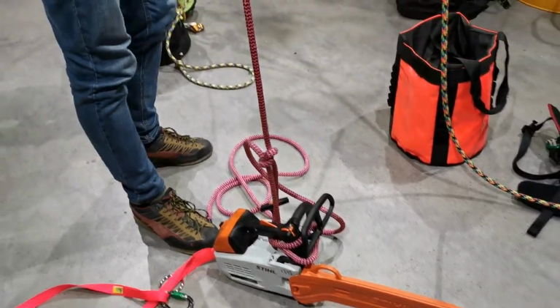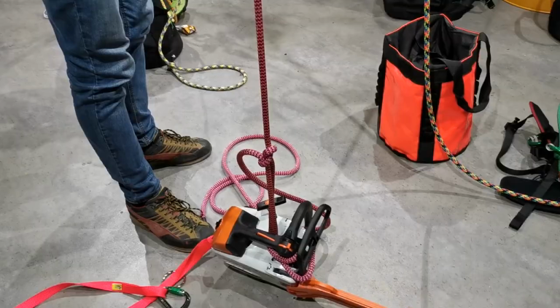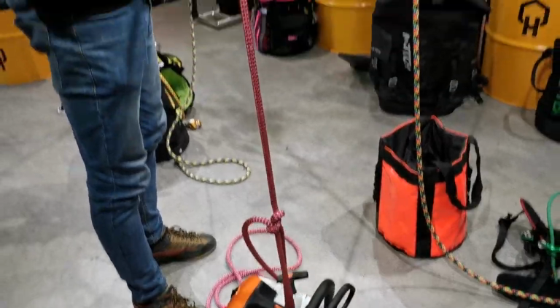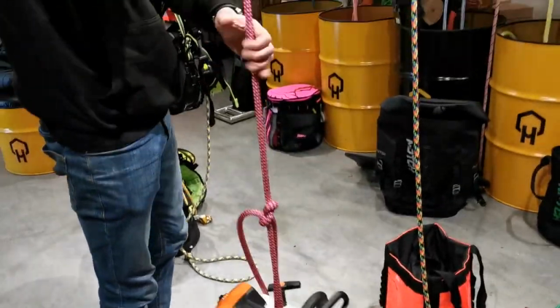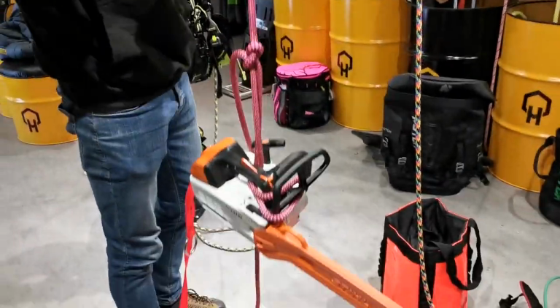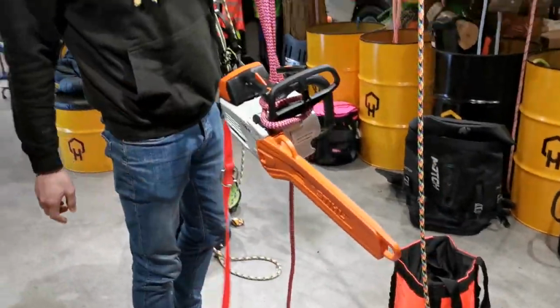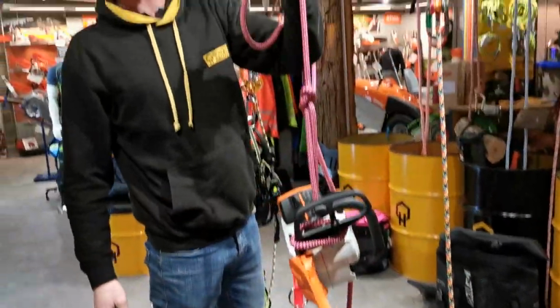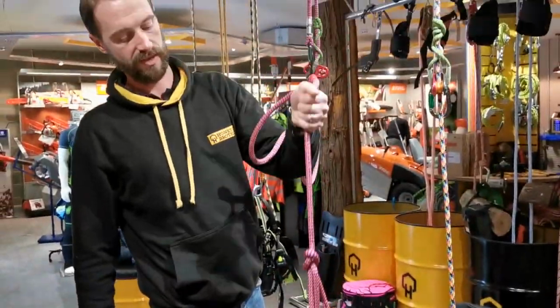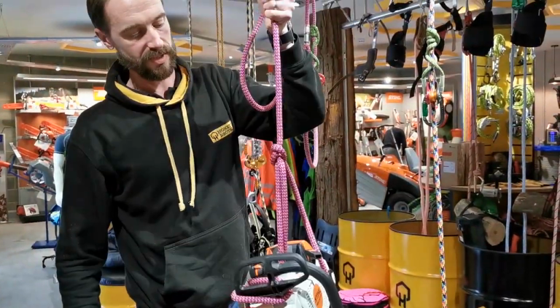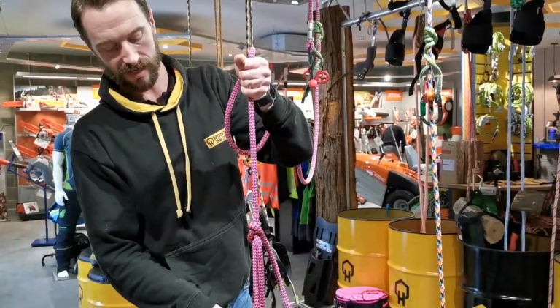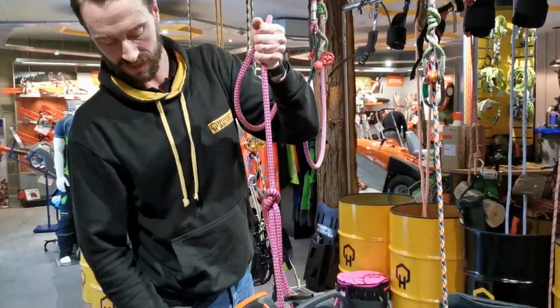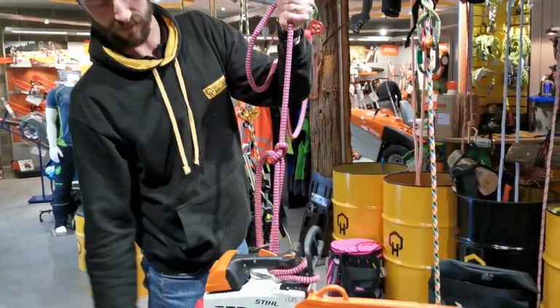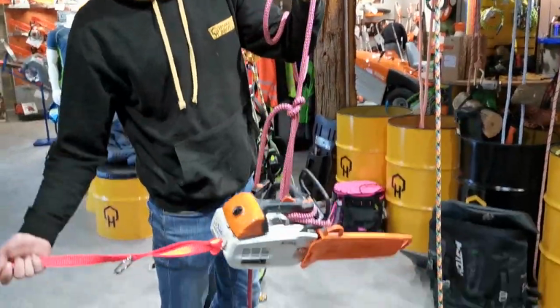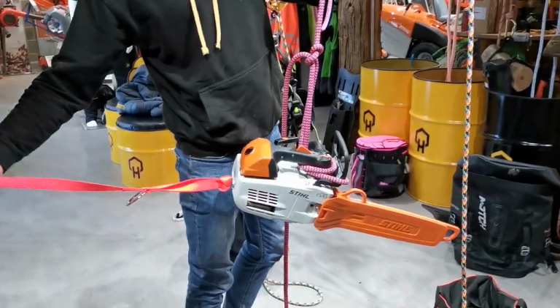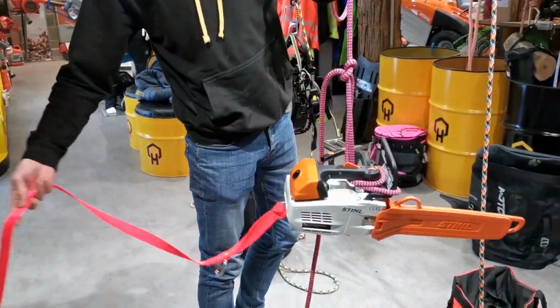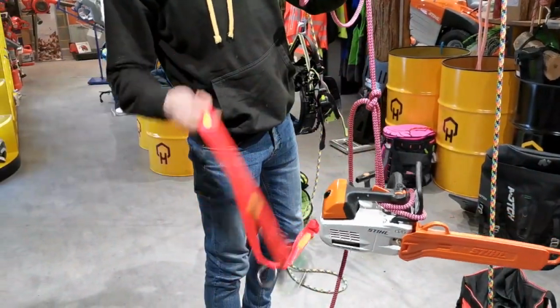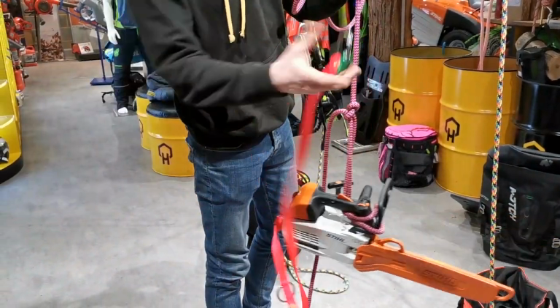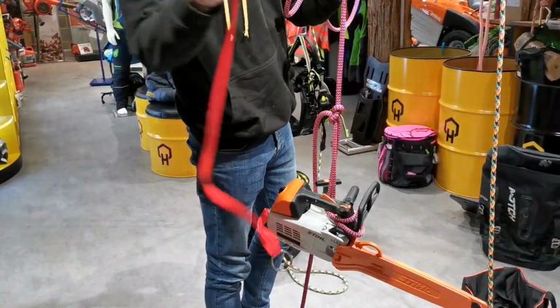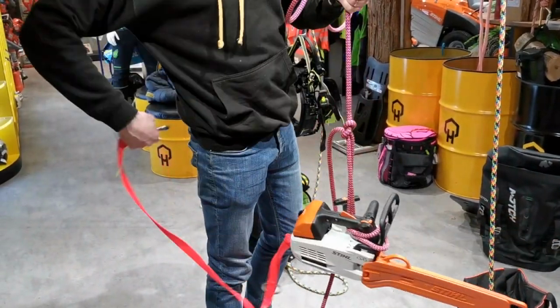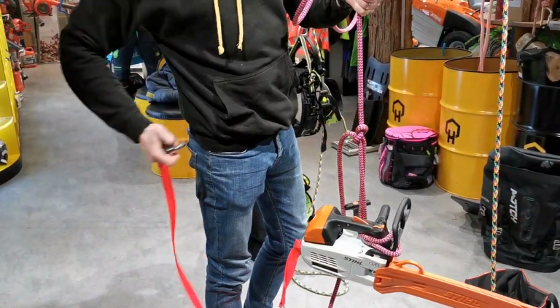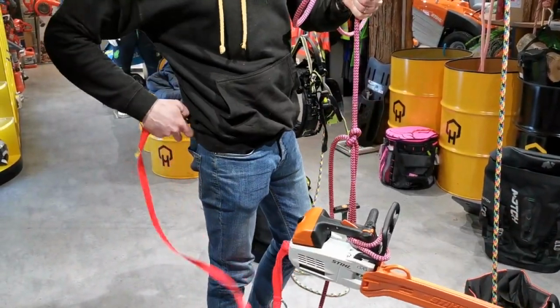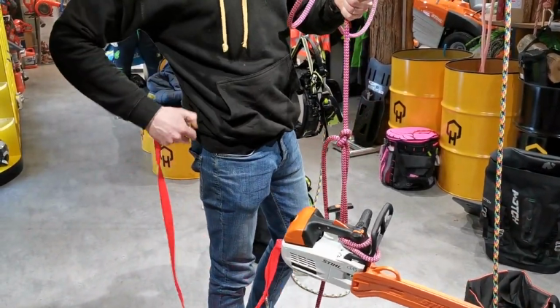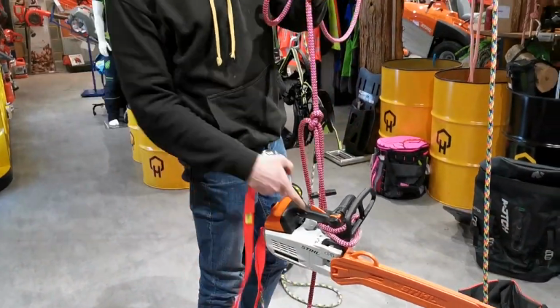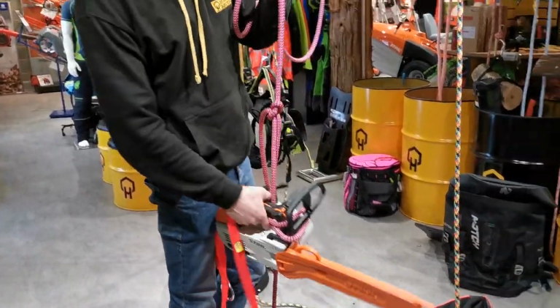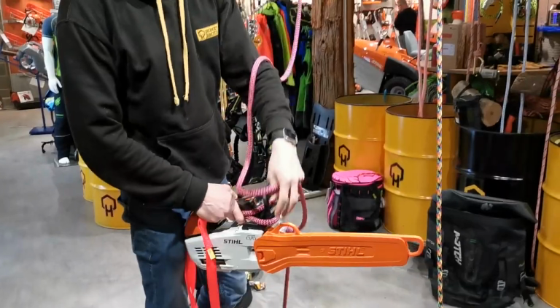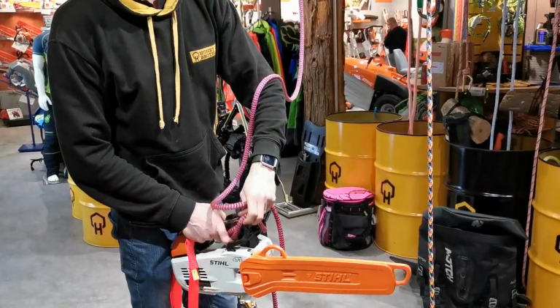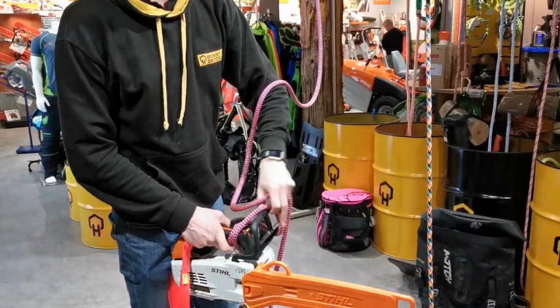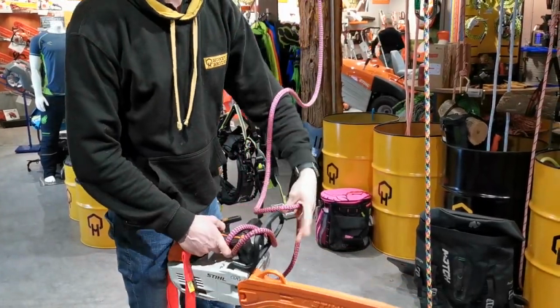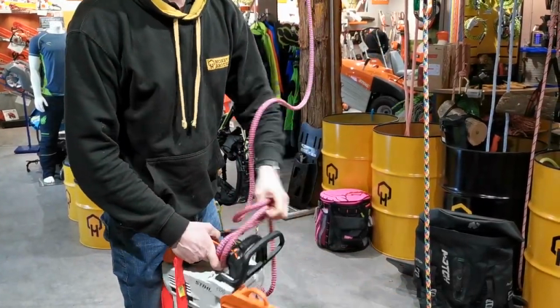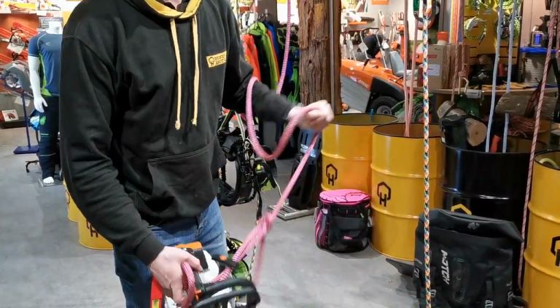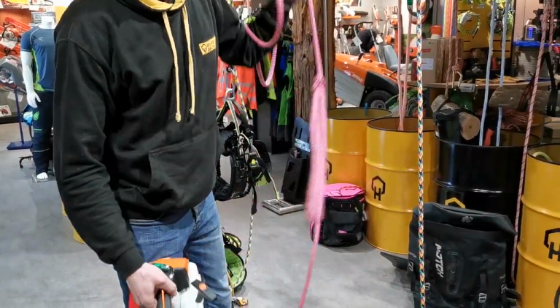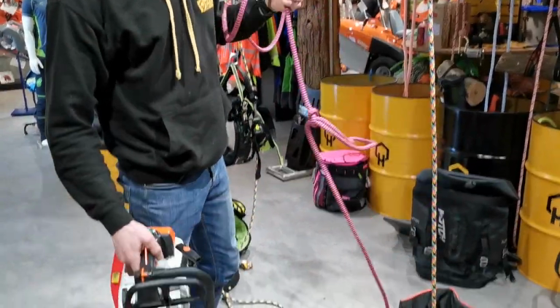Then simply clip the carabiner and lift the saw up. Once it gets to the climber, they can simply grab the carabiner onto their harness, take the knot off, and the saw is ready to go.